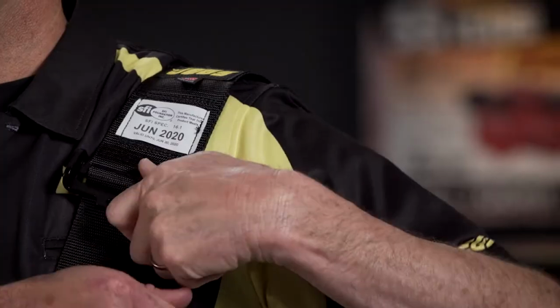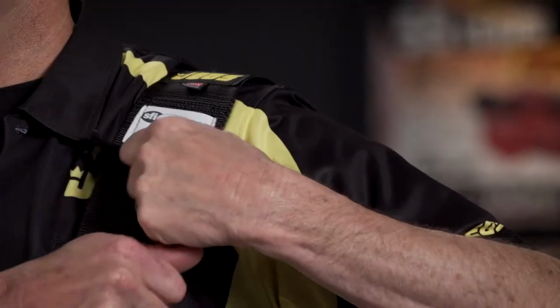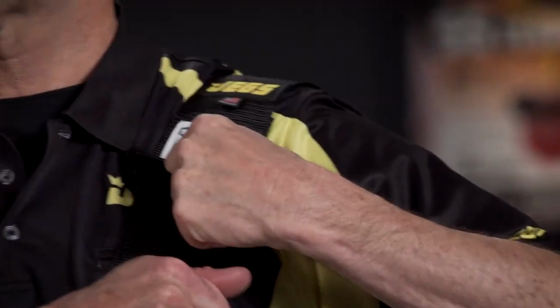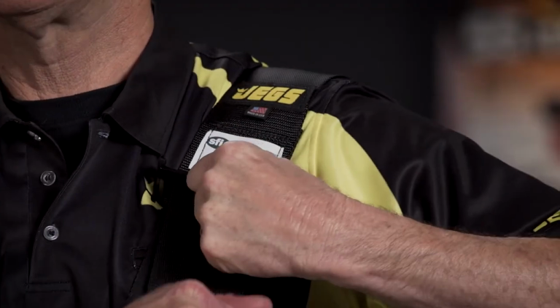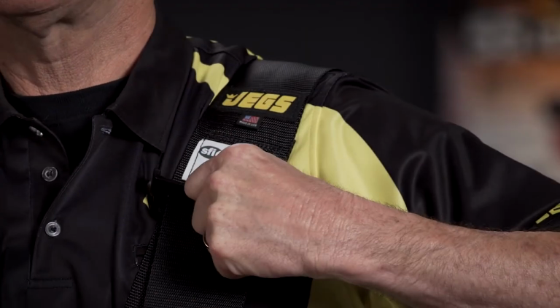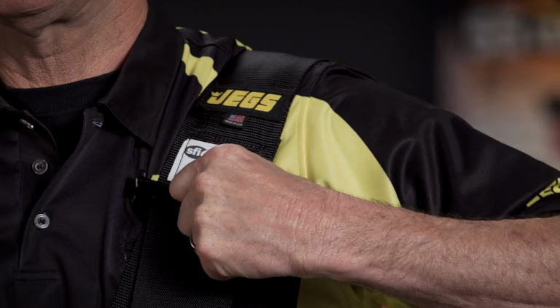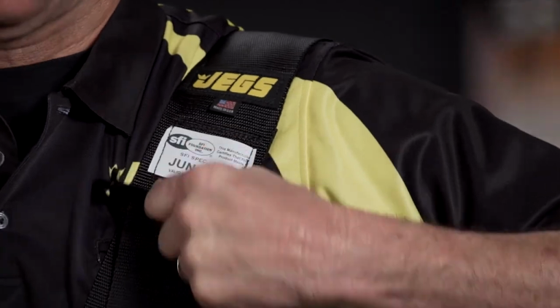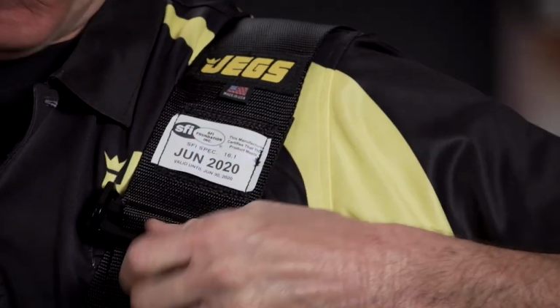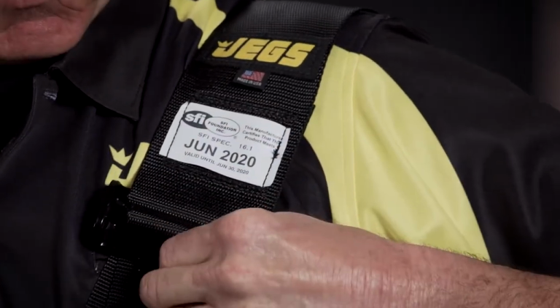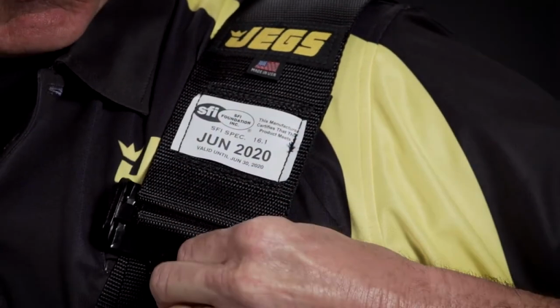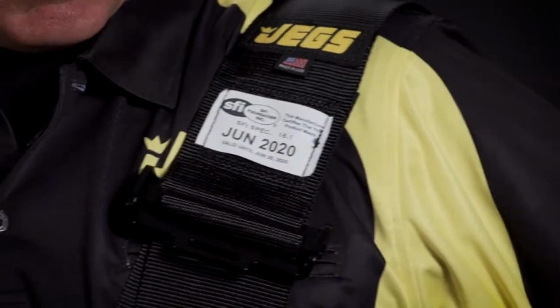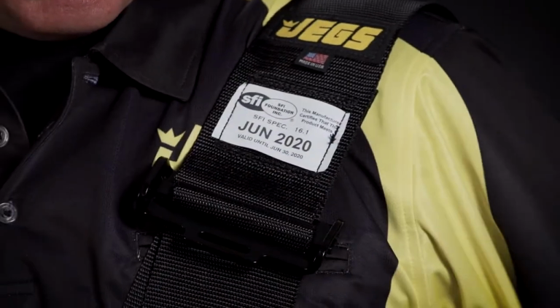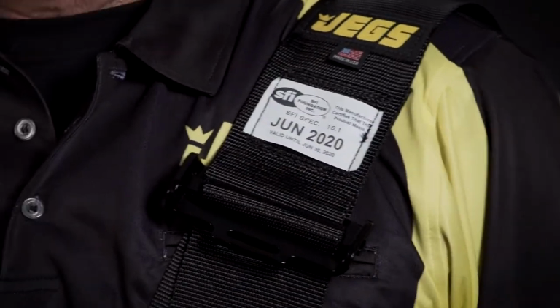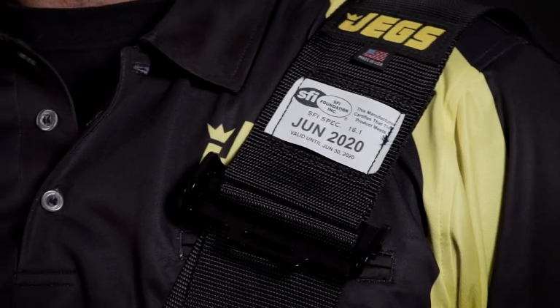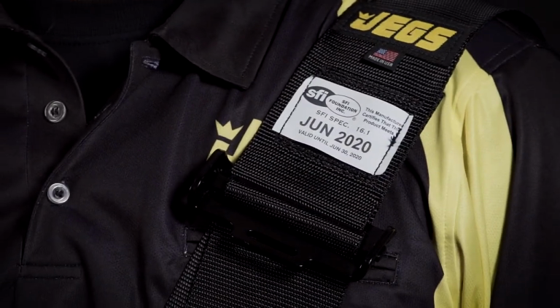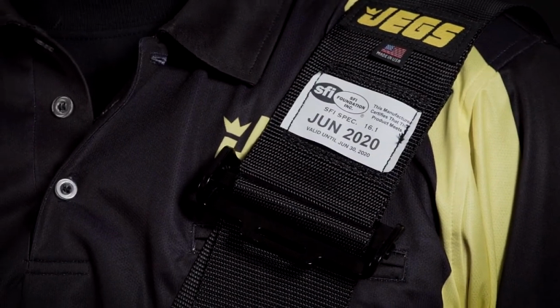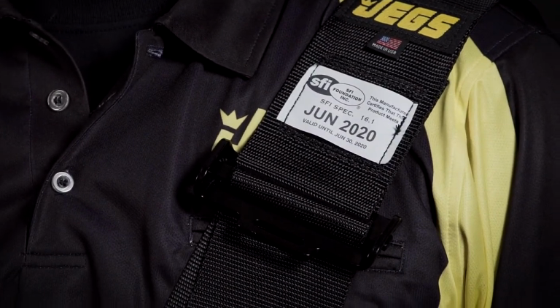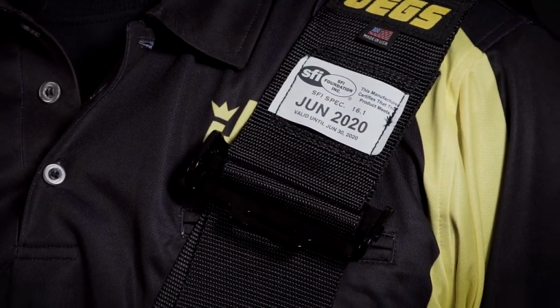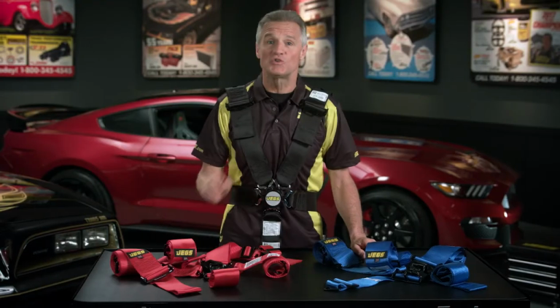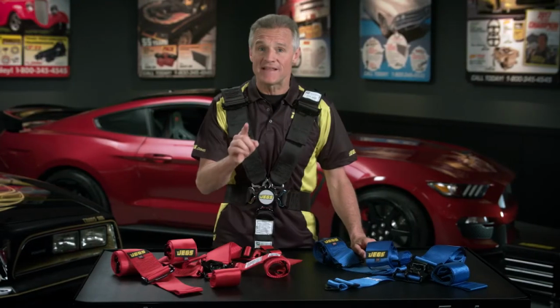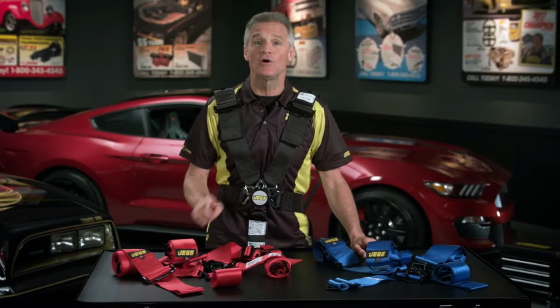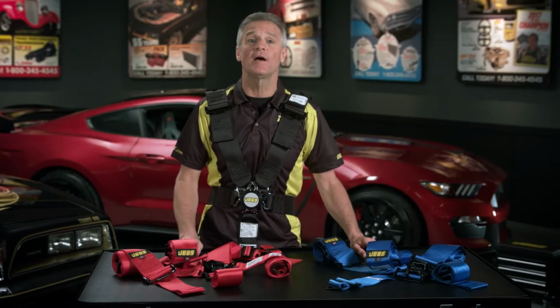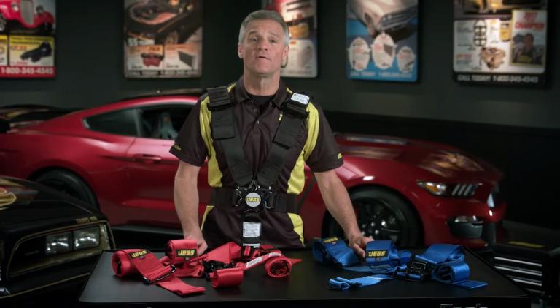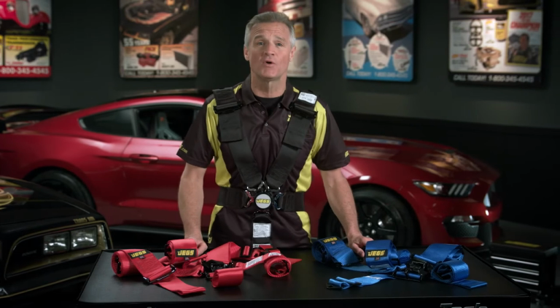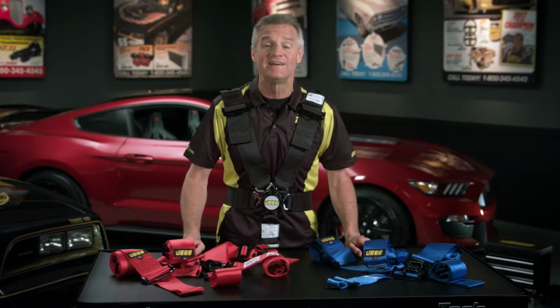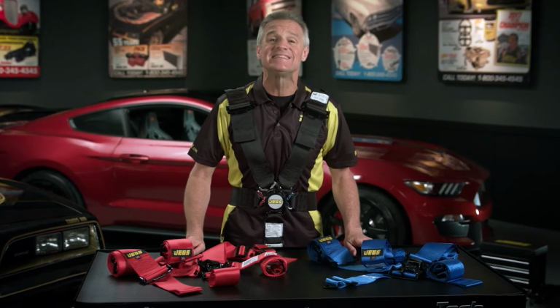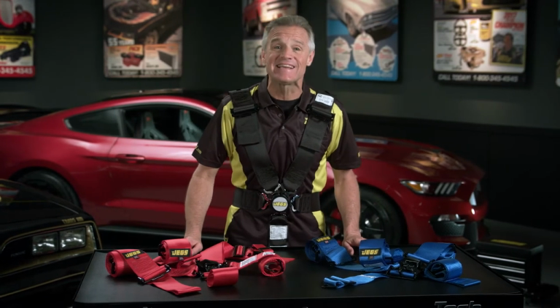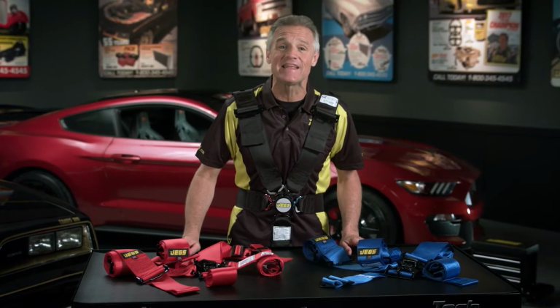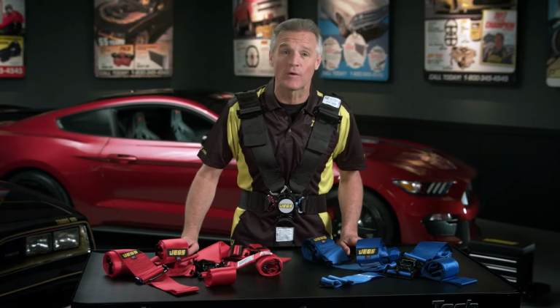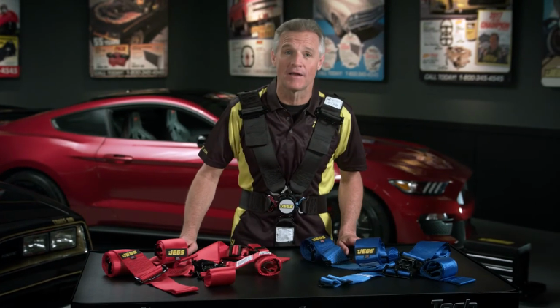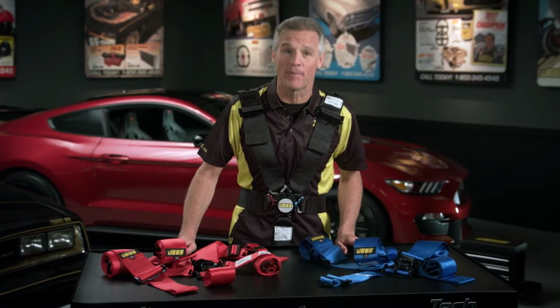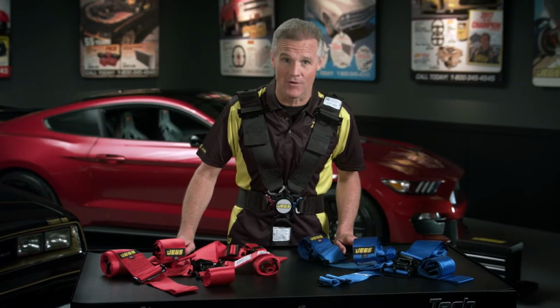And they're safe — 16.1 SFI rated safe, which means they'll hold up to a force of 6,300 pounds.